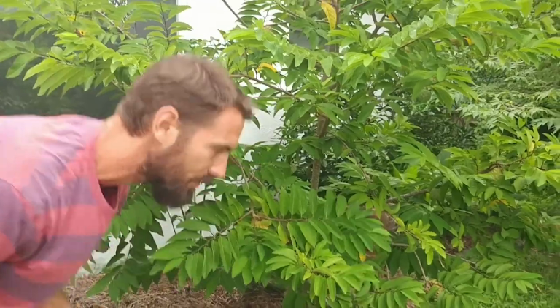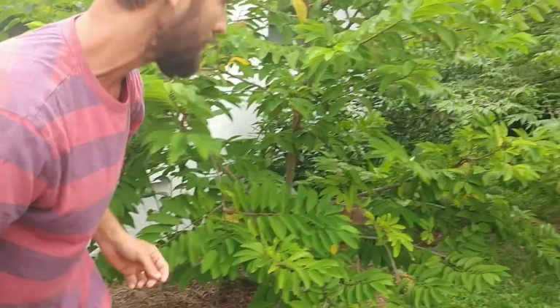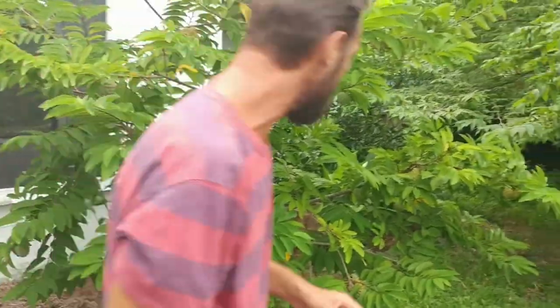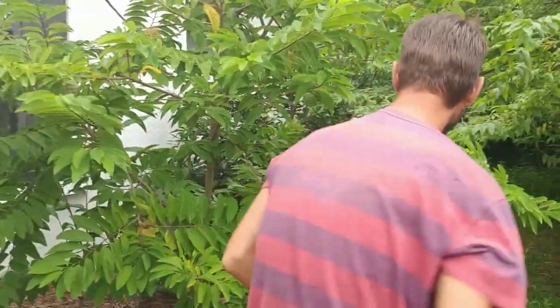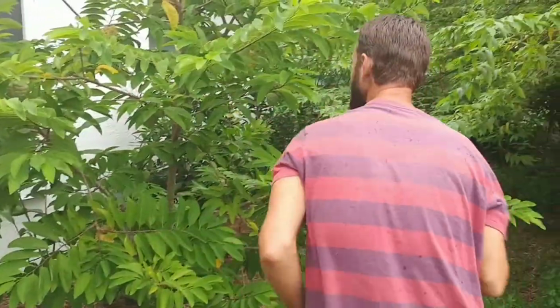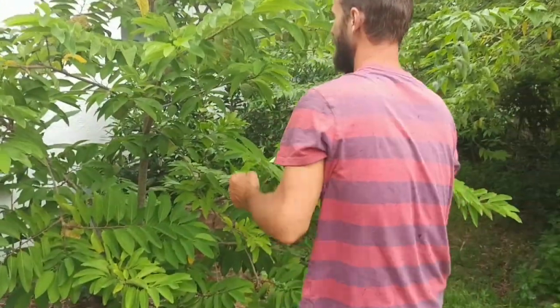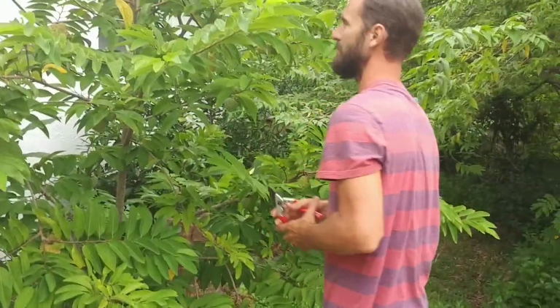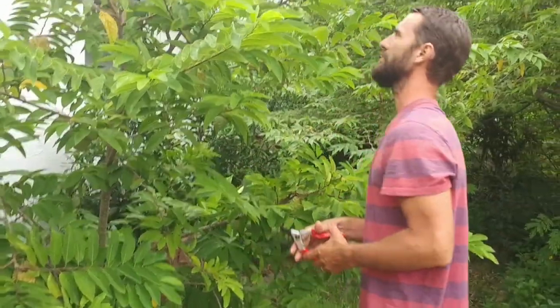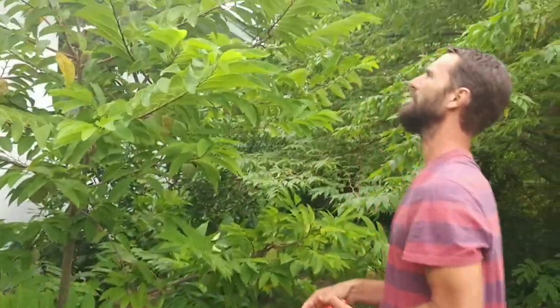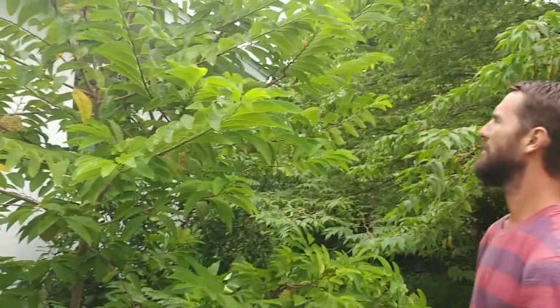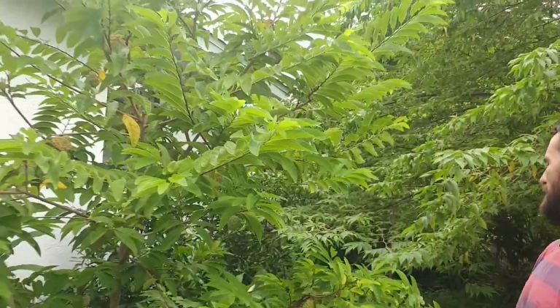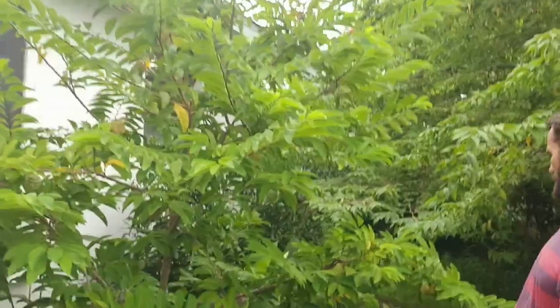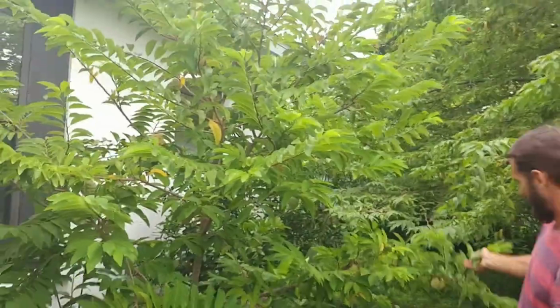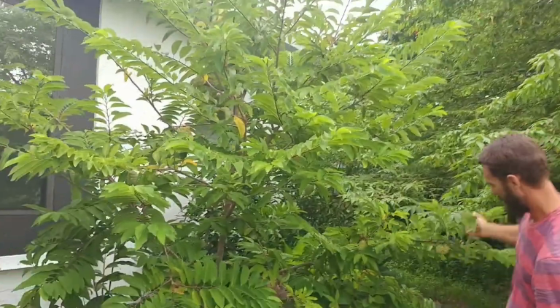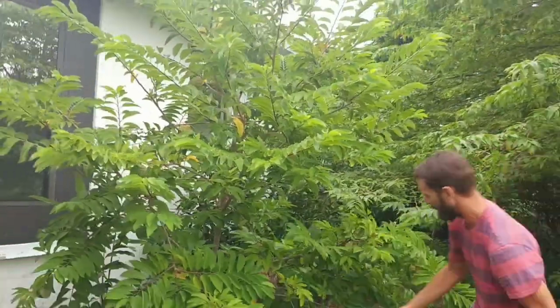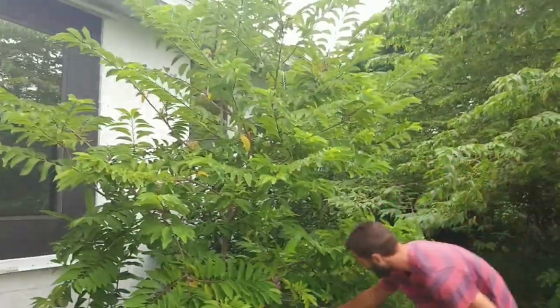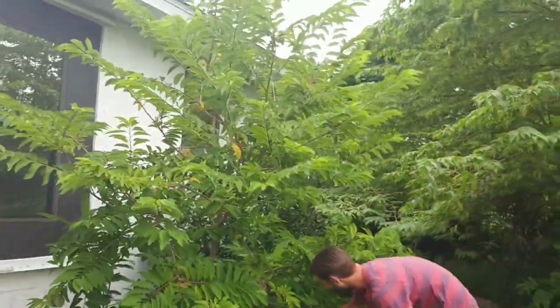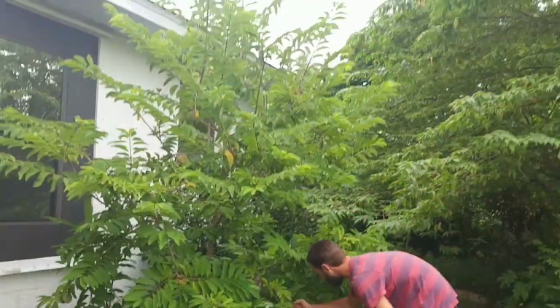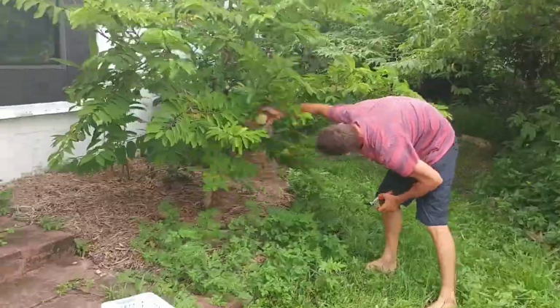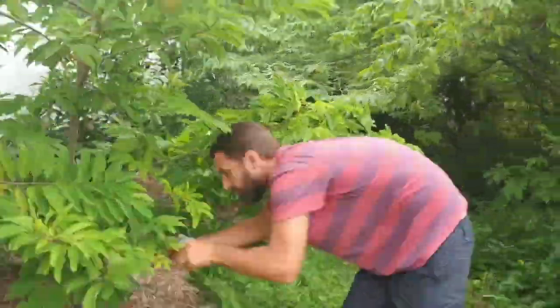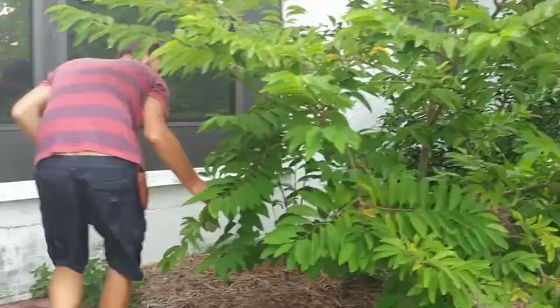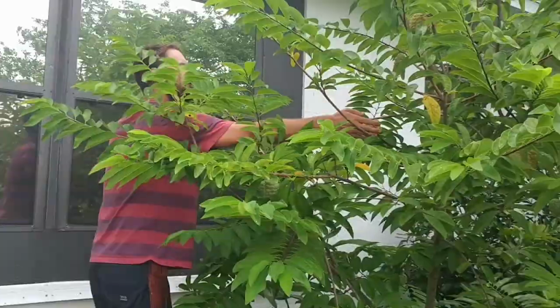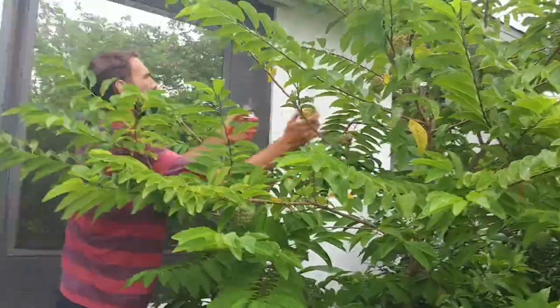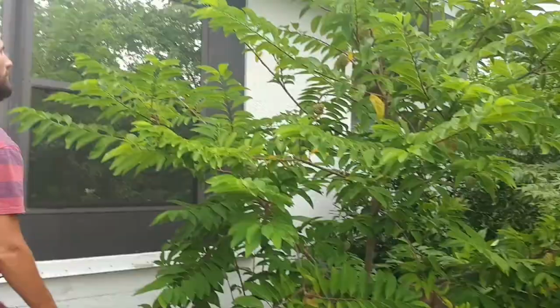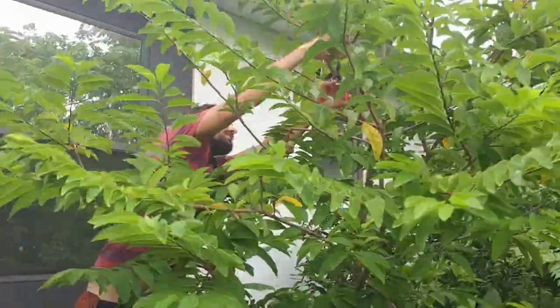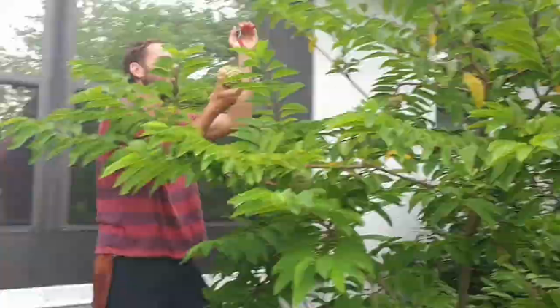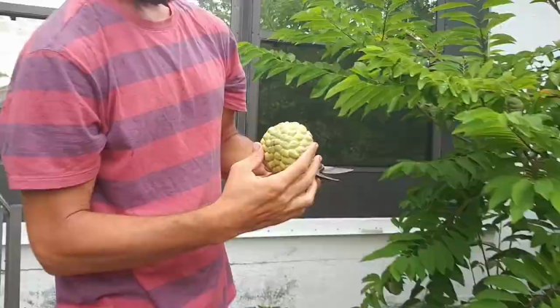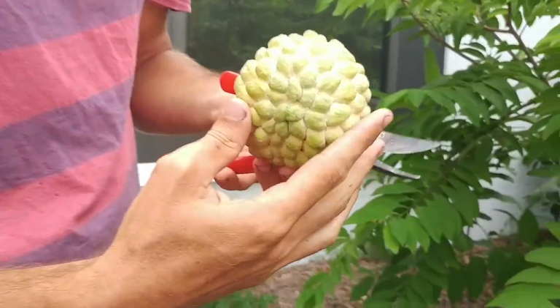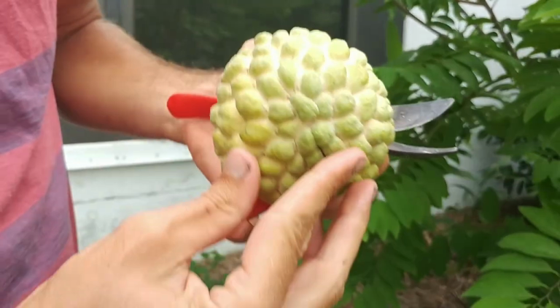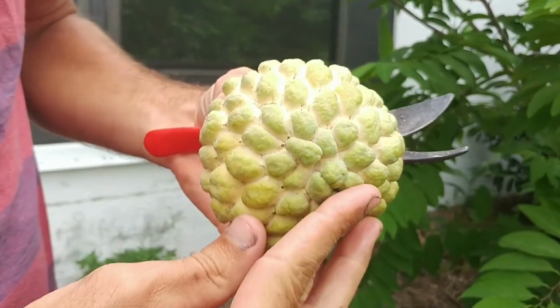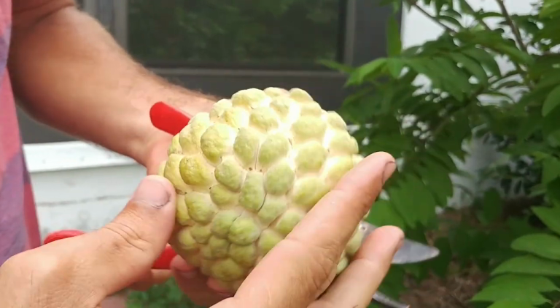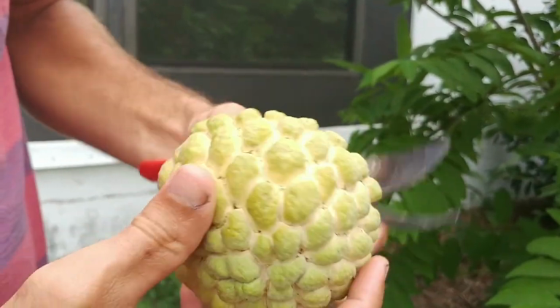A couple nuts — nice one. I think this is the biggest tree, right? Looks like the most productive one. That is a beautiful one — it's a beauty.